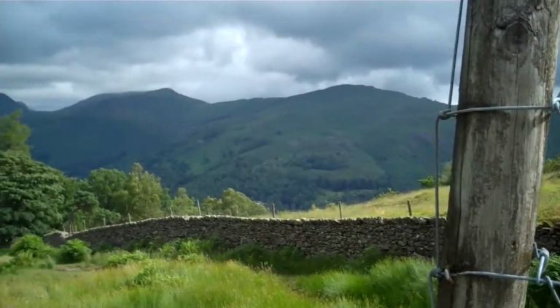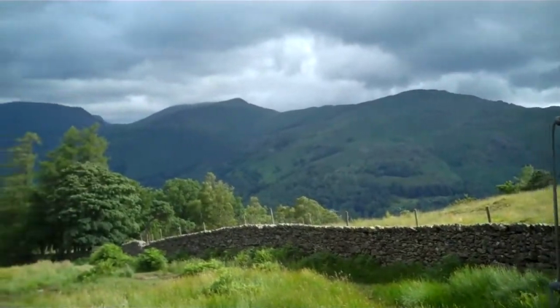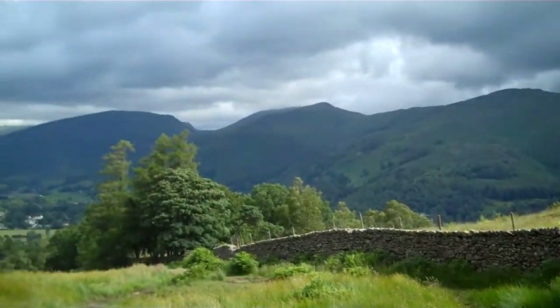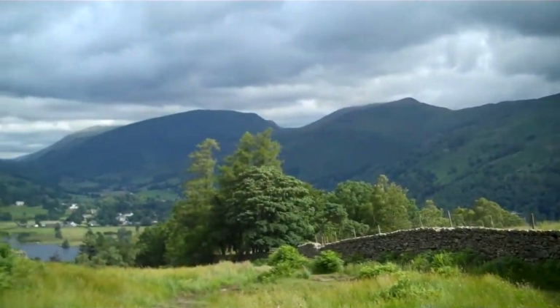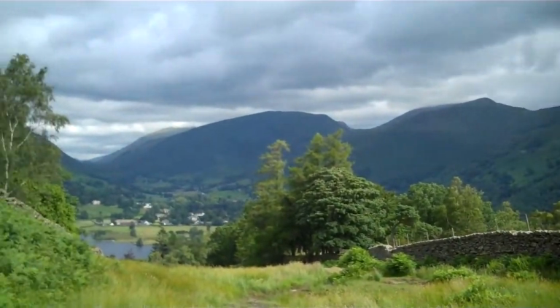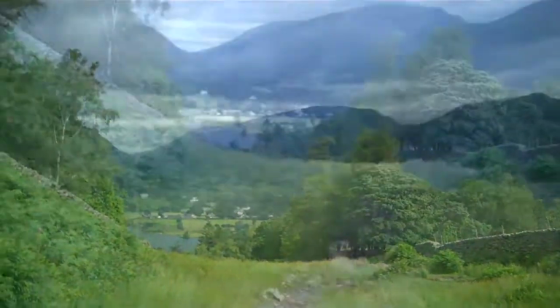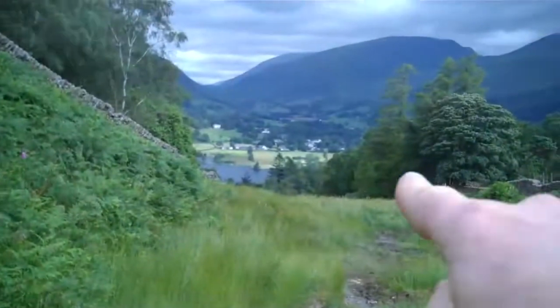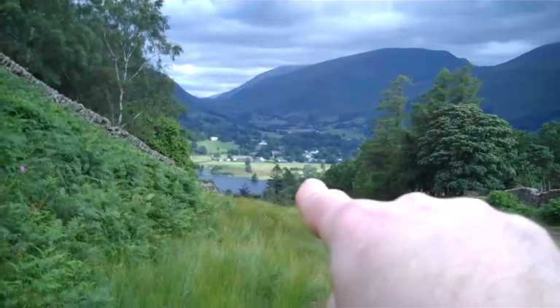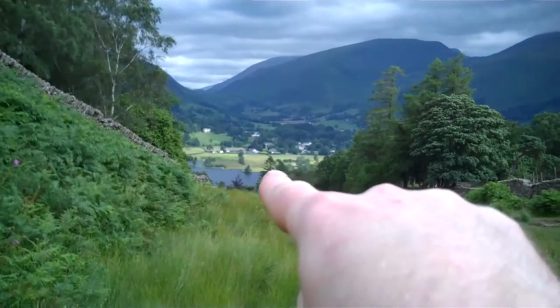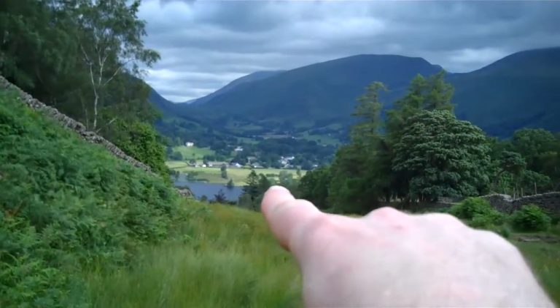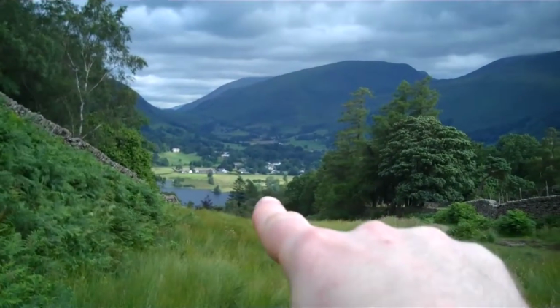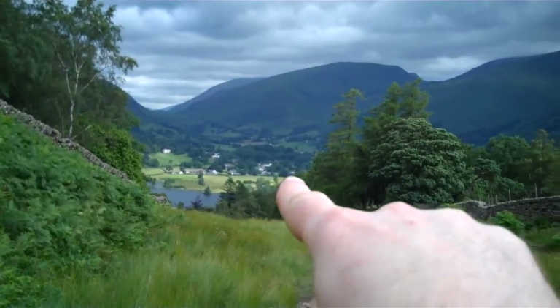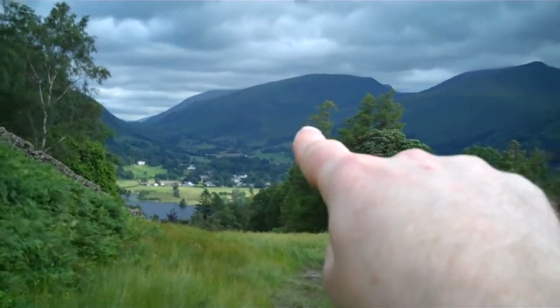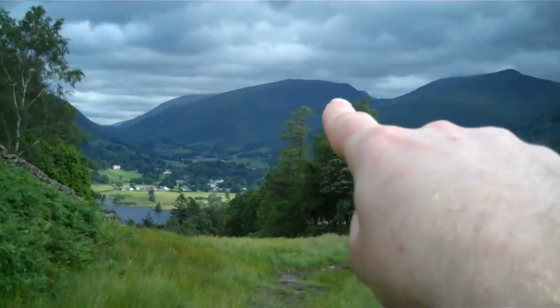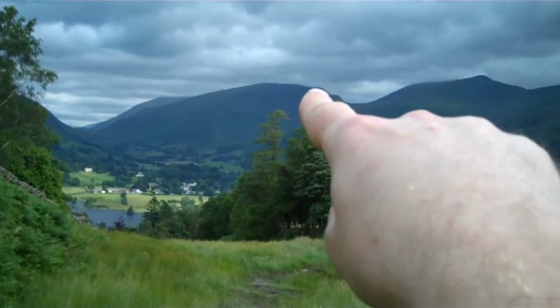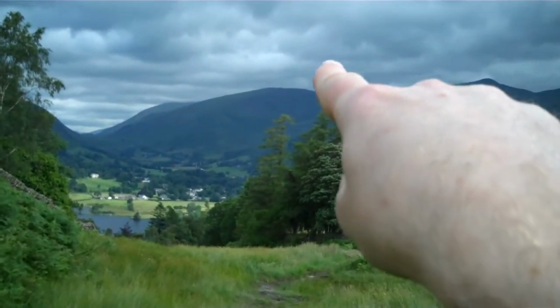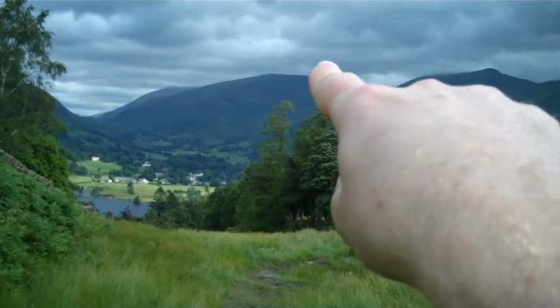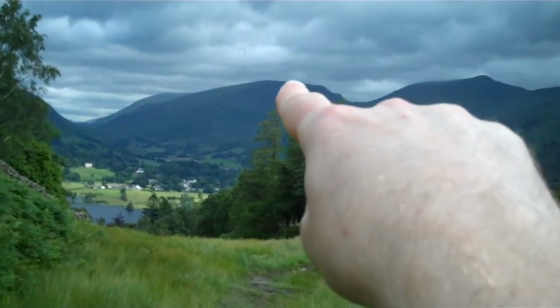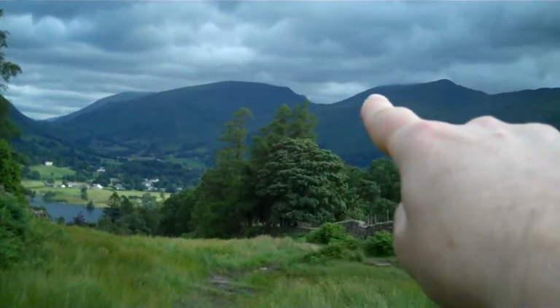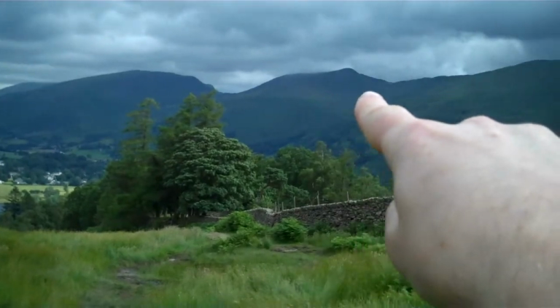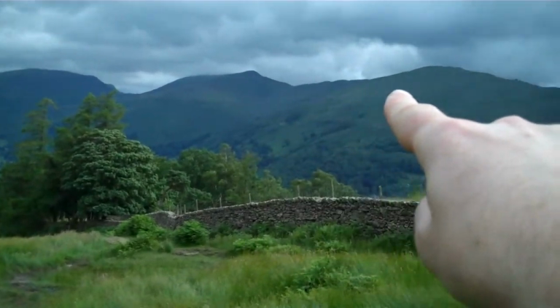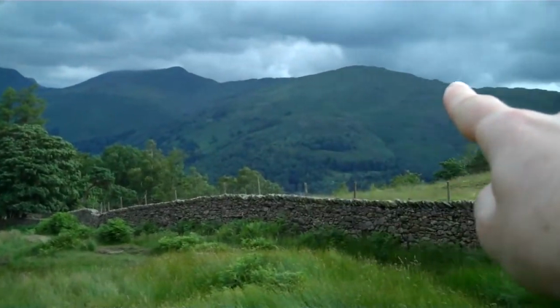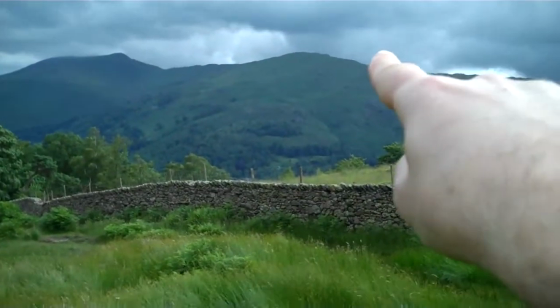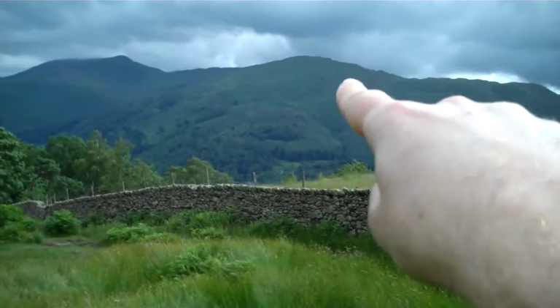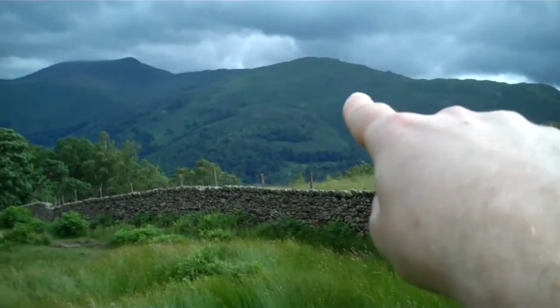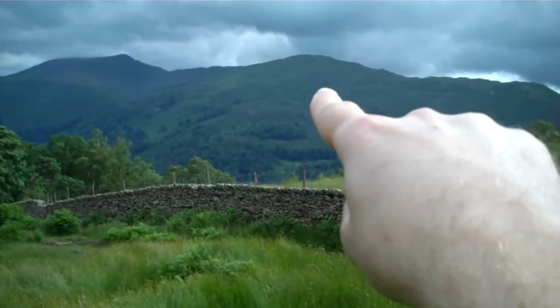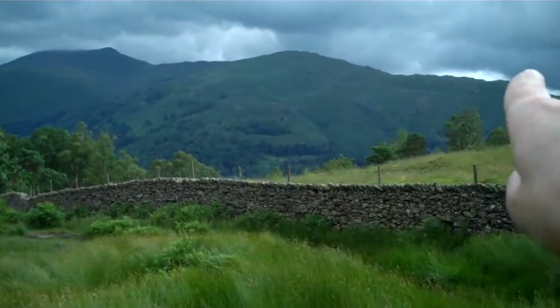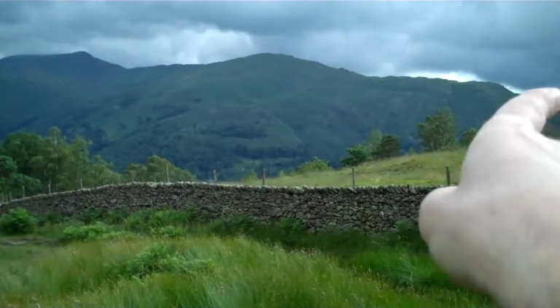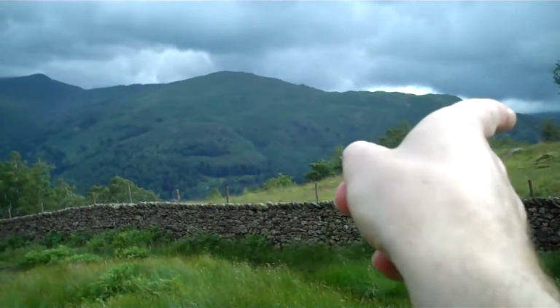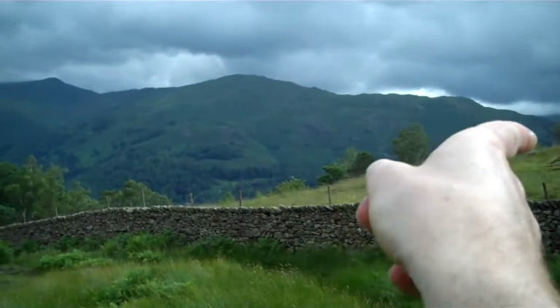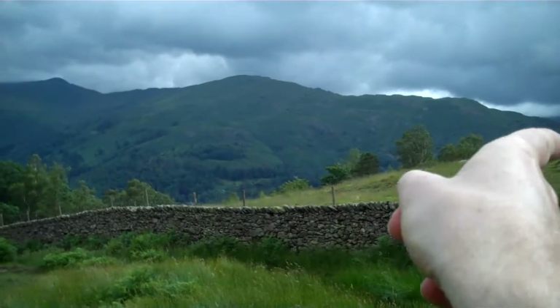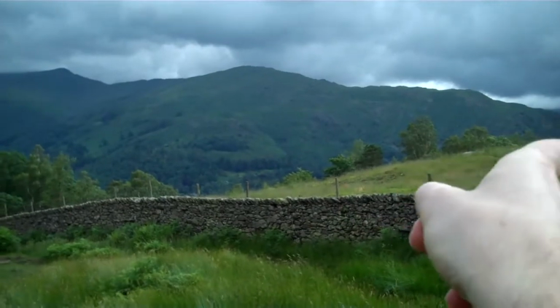Look at all the cloud. So there's Grasmere. This should be Grey Brig, I think that one, and this should be Heron Pike. Ambleside is just down there.